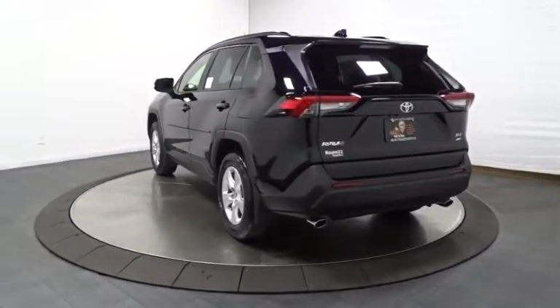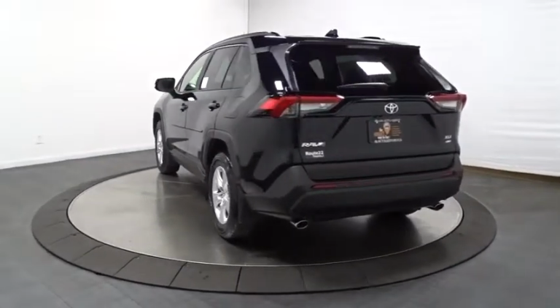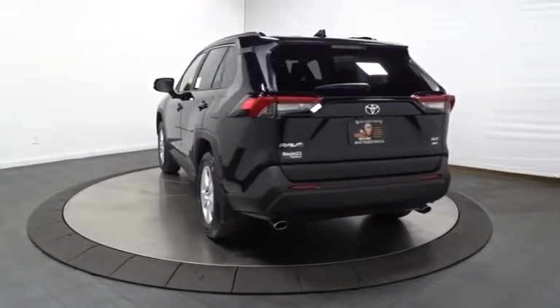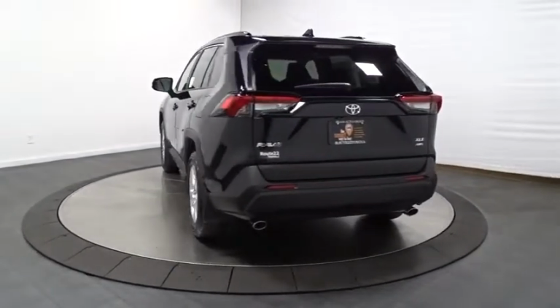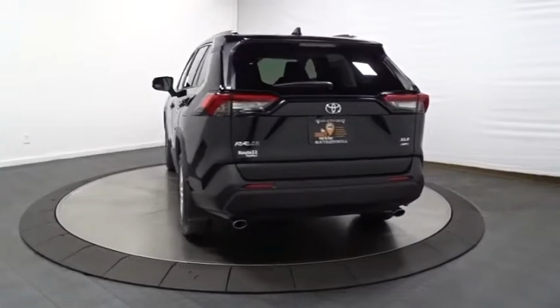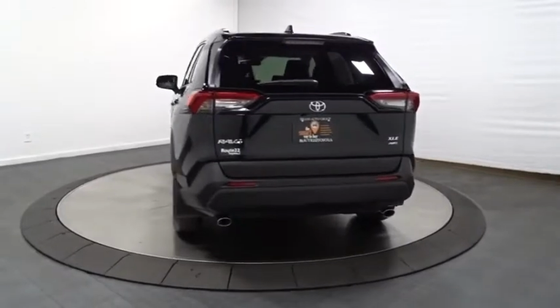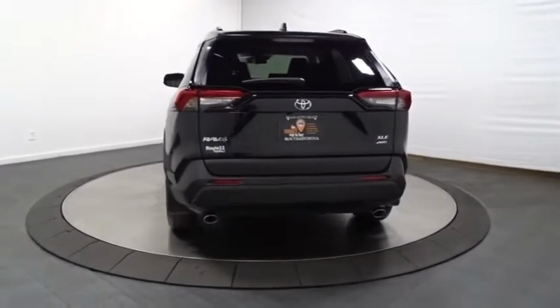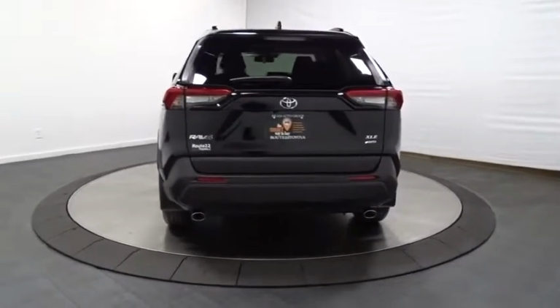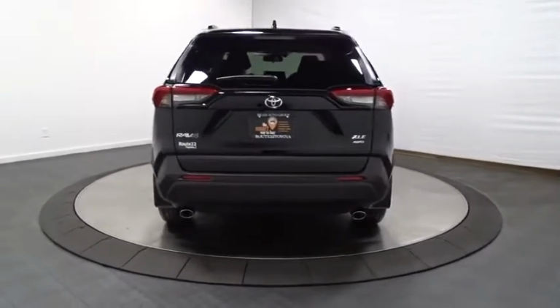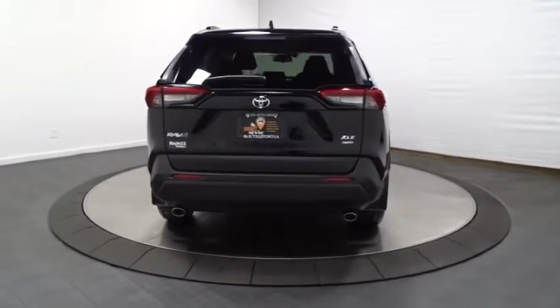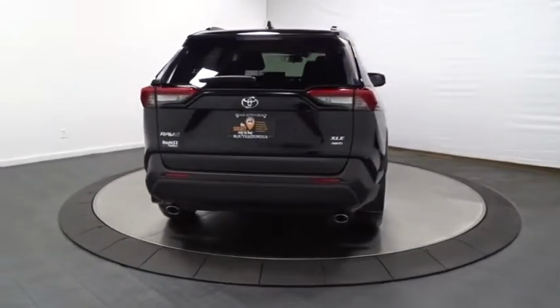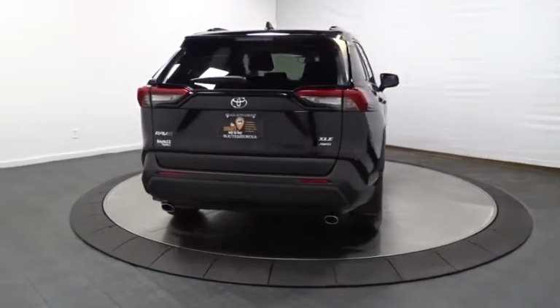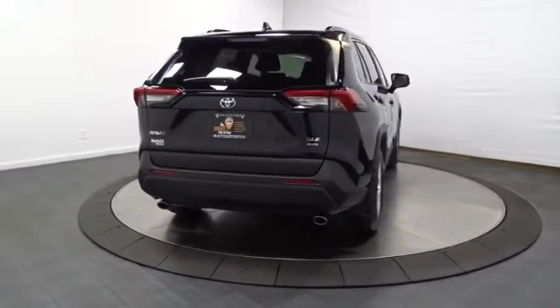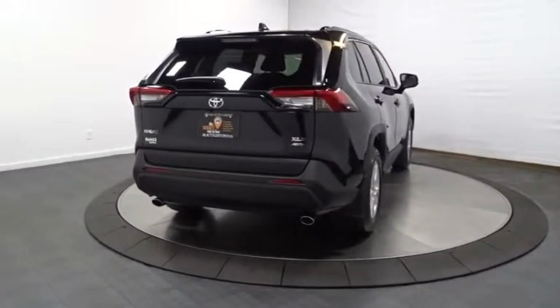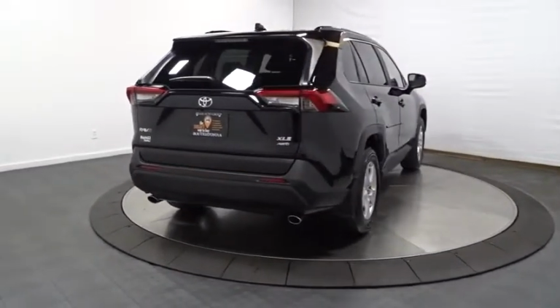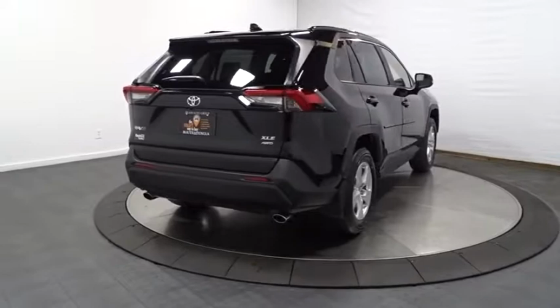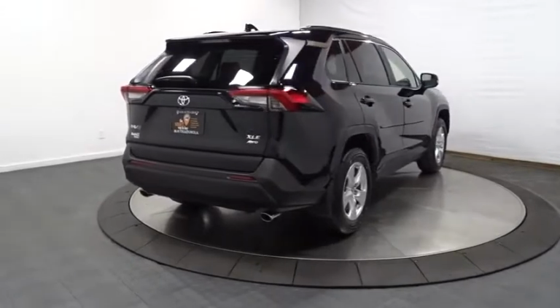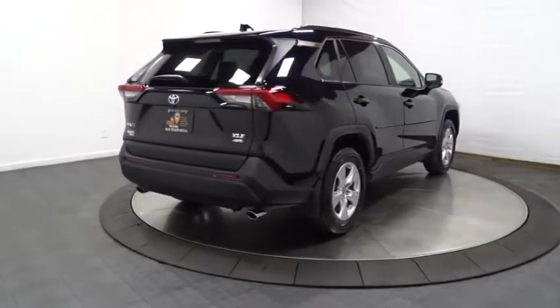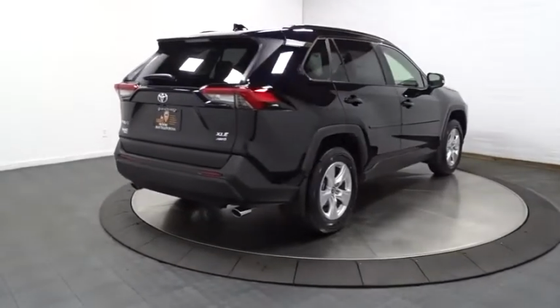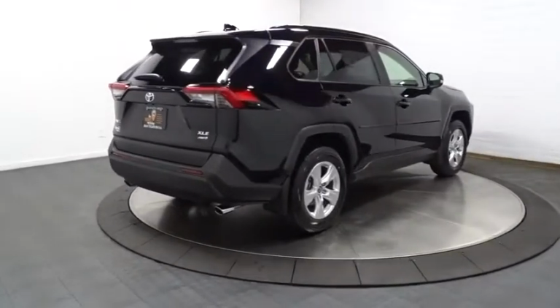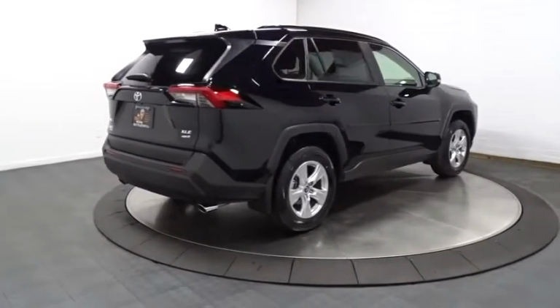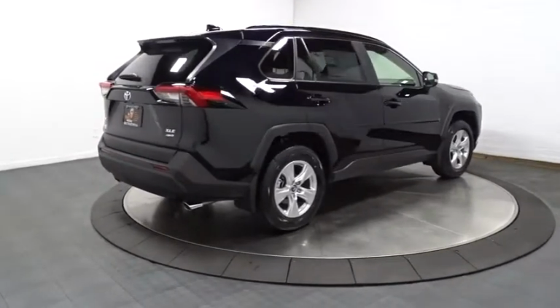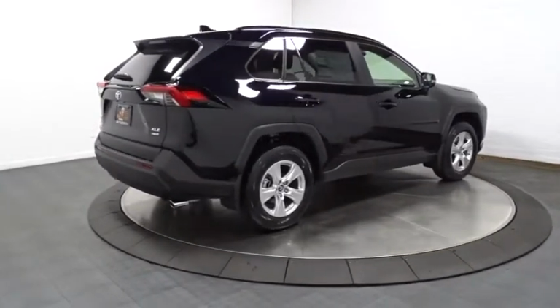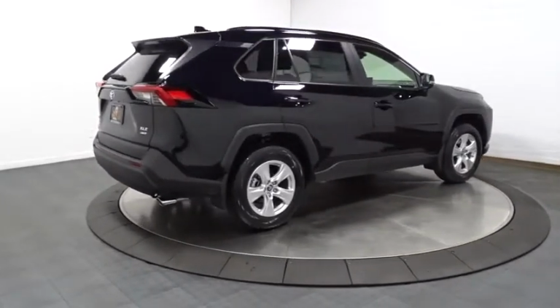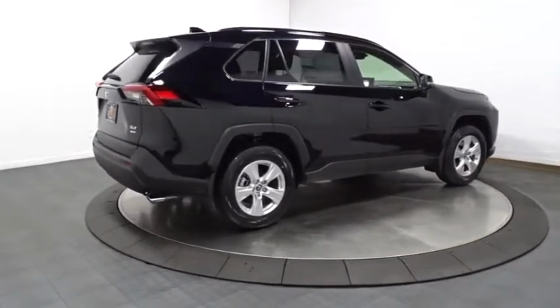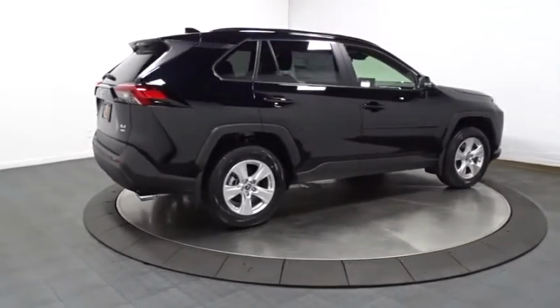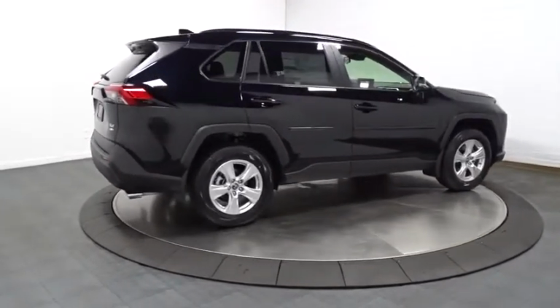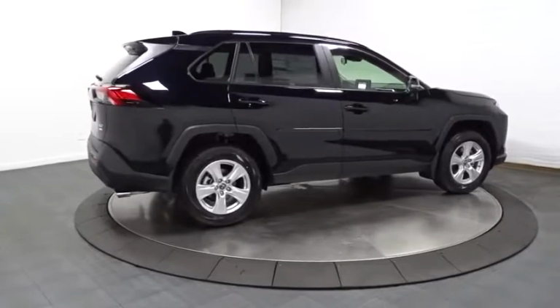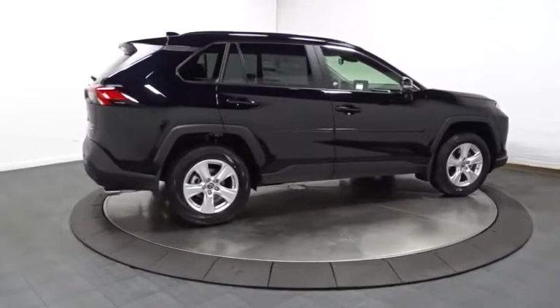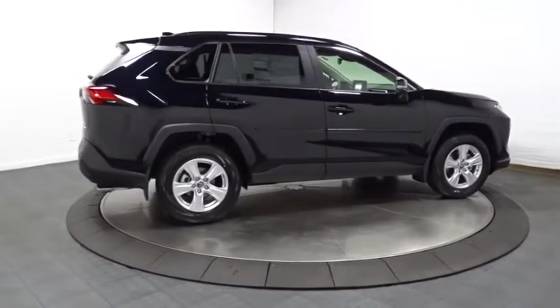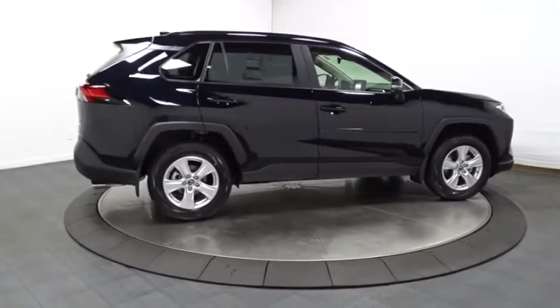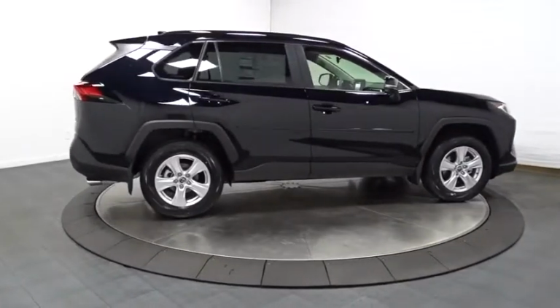This vehicle has less than 100 miles. Here are some of this vehicle's great options: back-up camera, keyless entry, fog lights, trip computer, electronic stability control, clock, day and night rear-view mirror, outside temperature gauge.